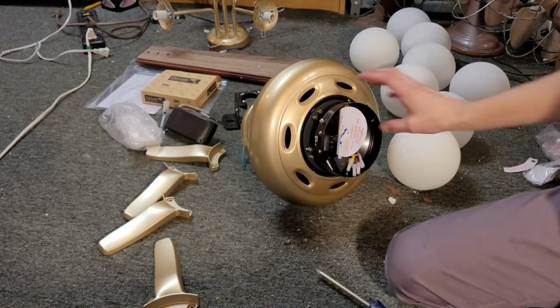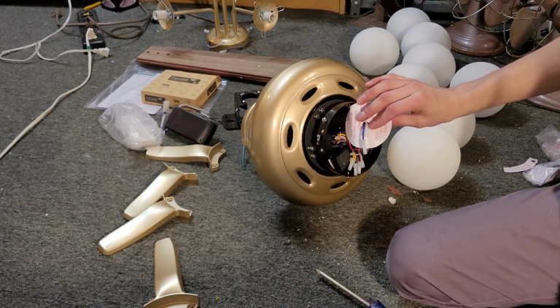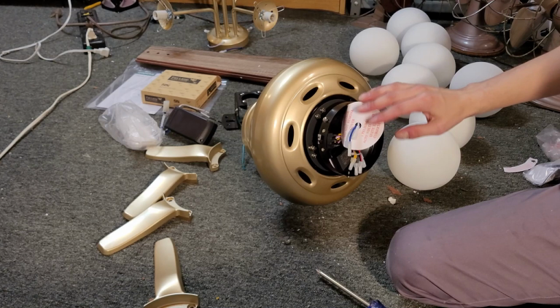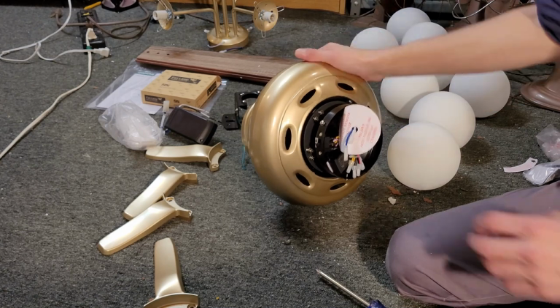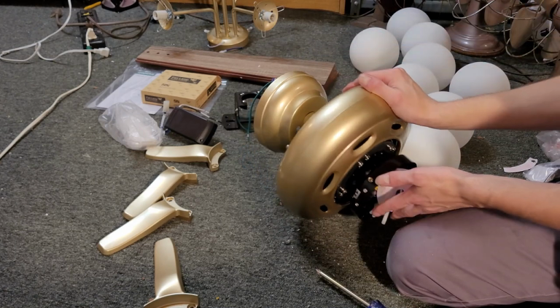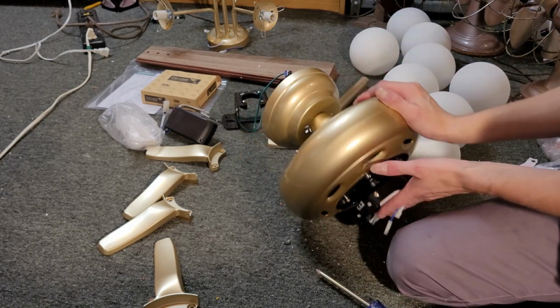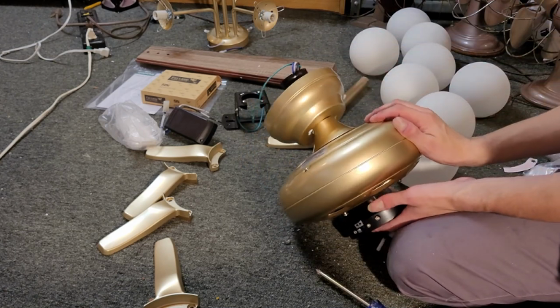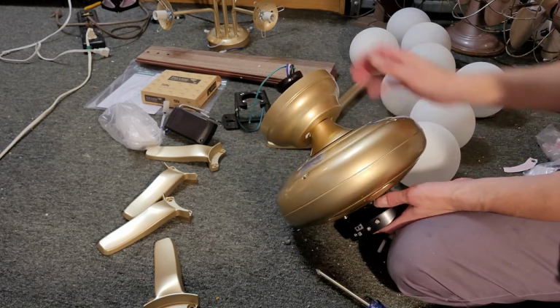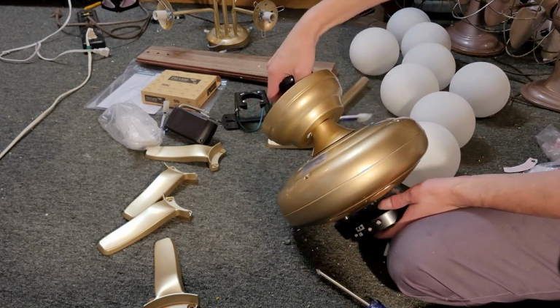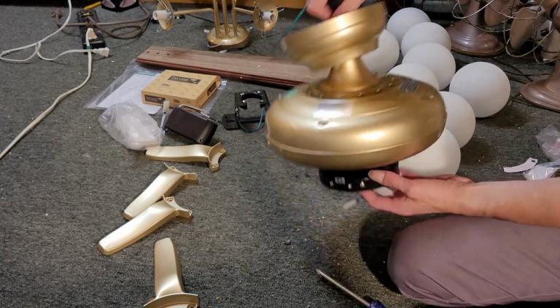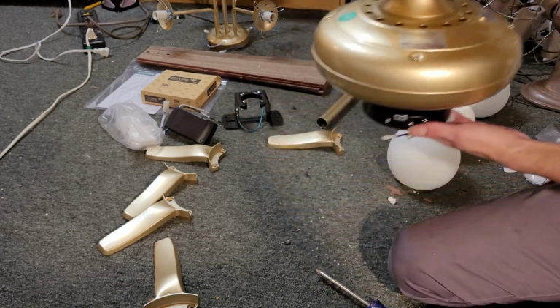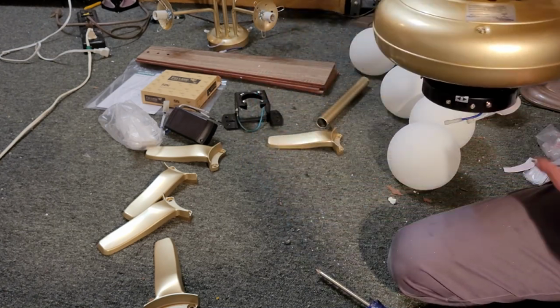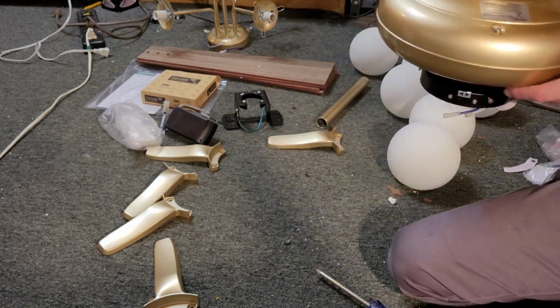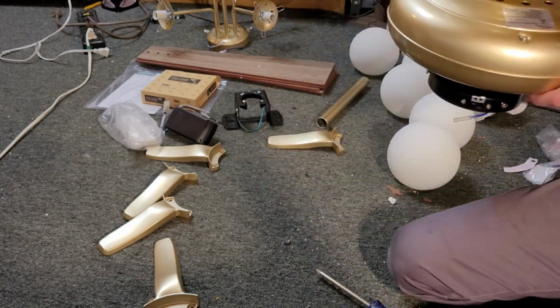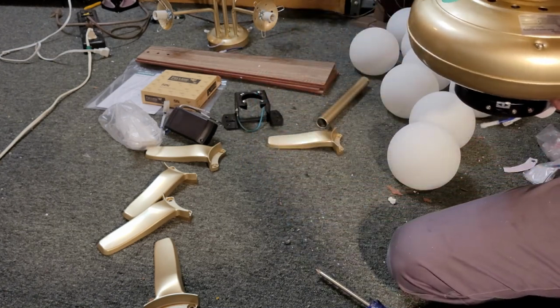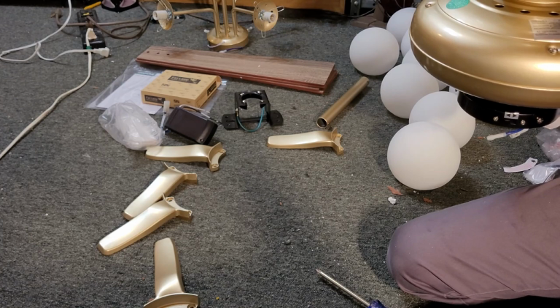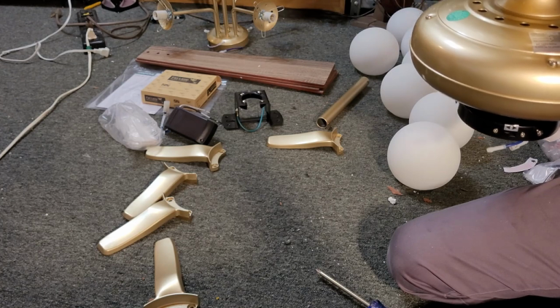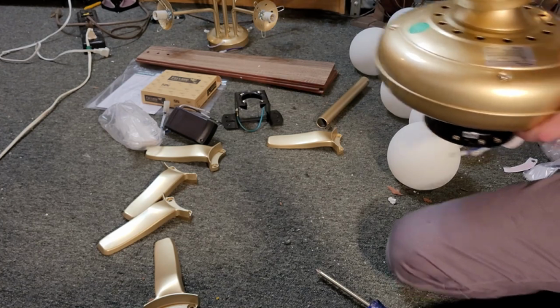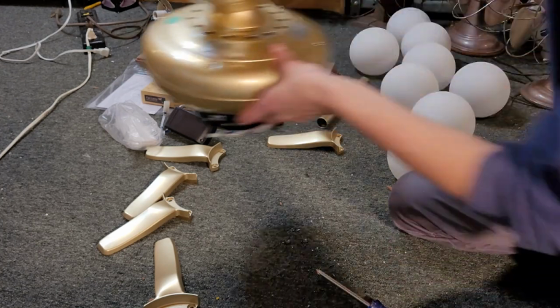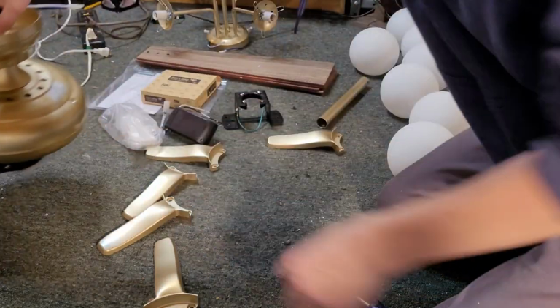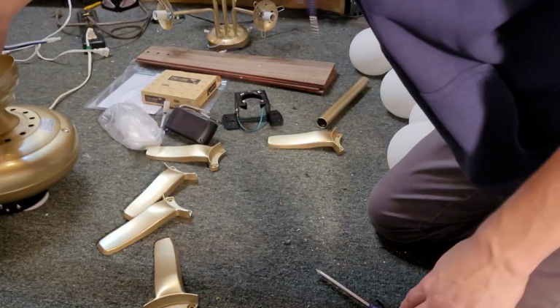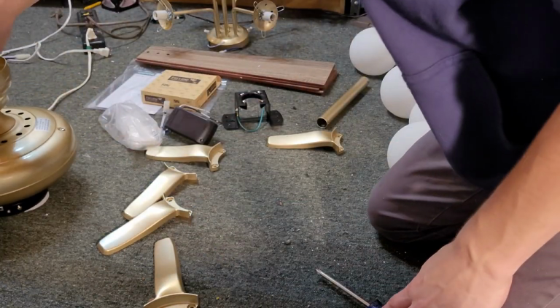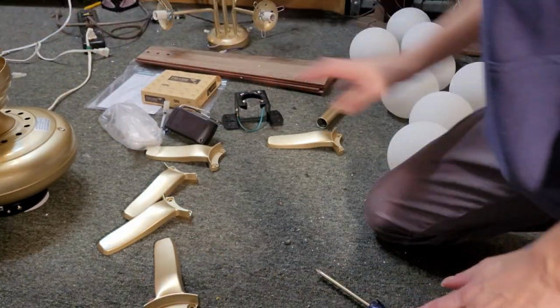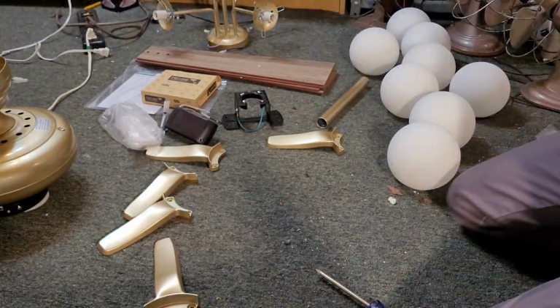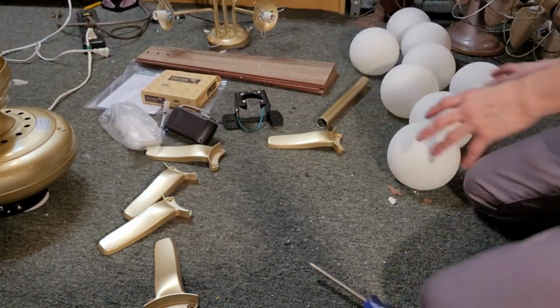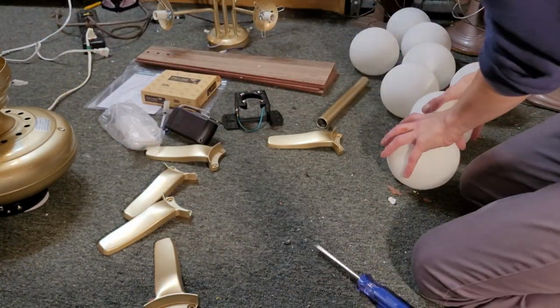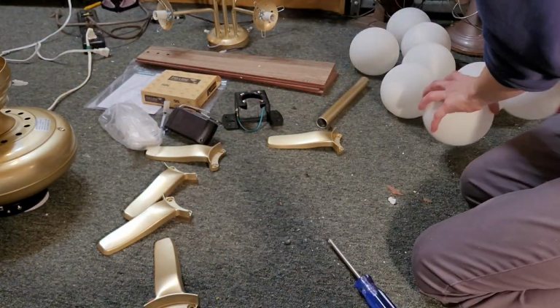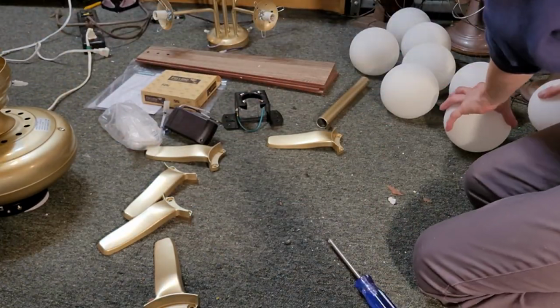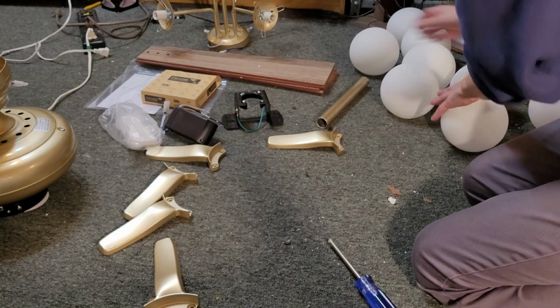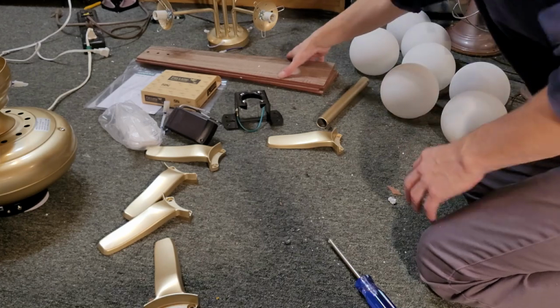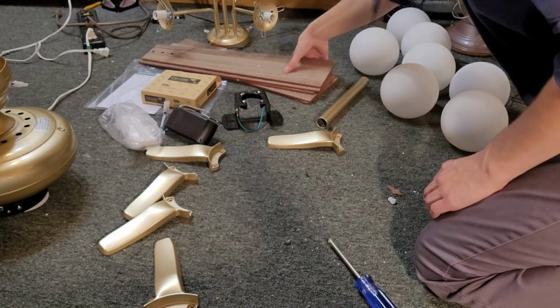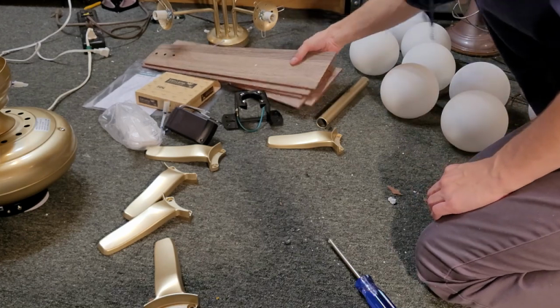The shipping blocks are off. The canopy and downrod are installed. The motor is now all ready to hang. We're going to set it aside for a minute because now we have to assemble the blades.